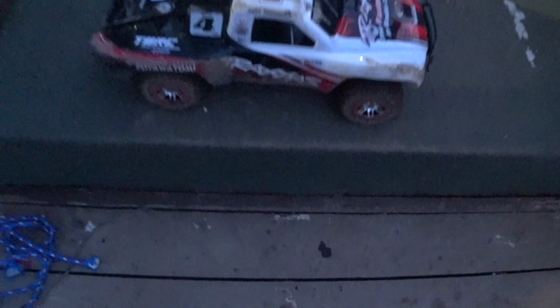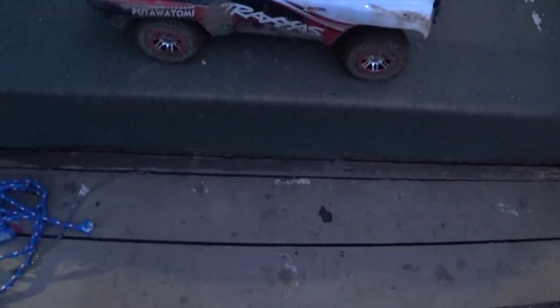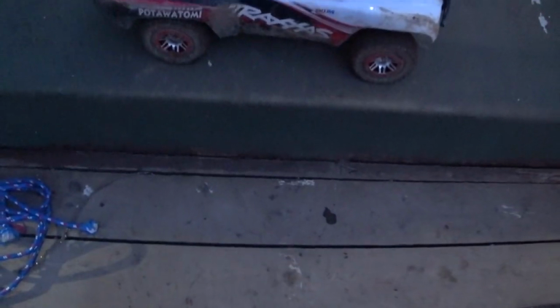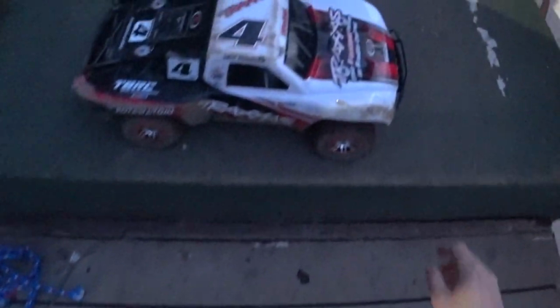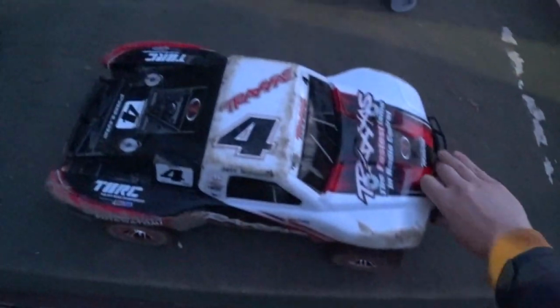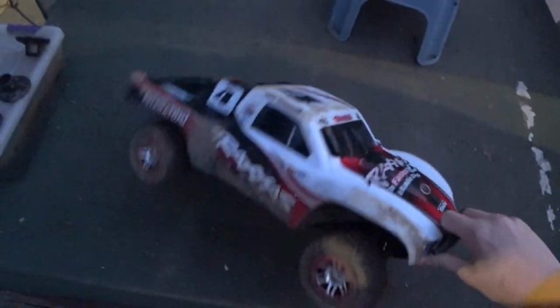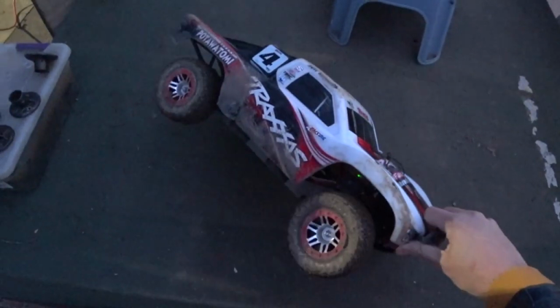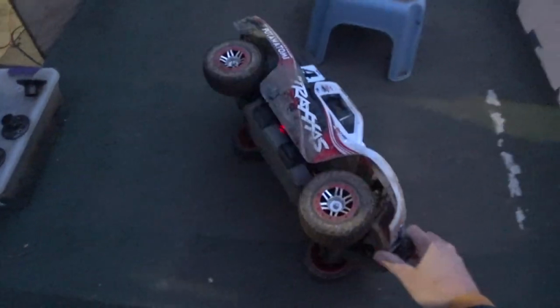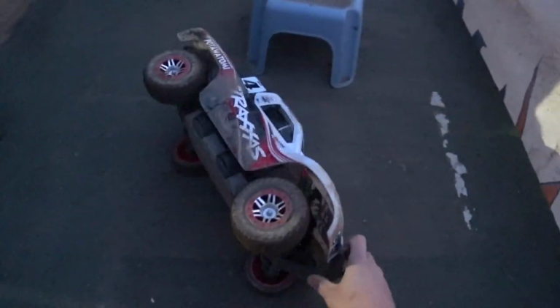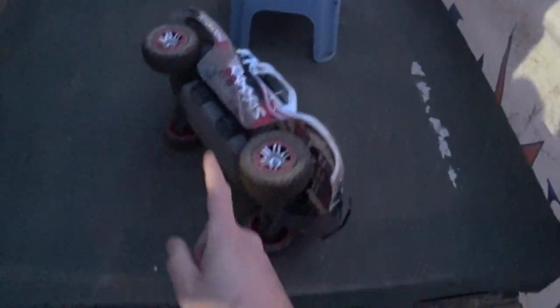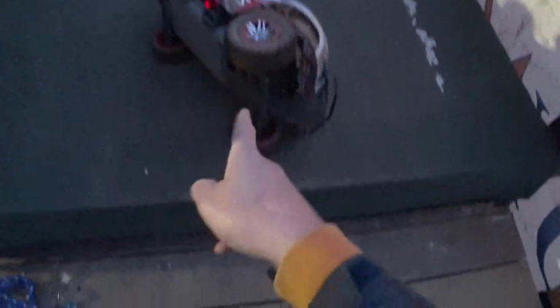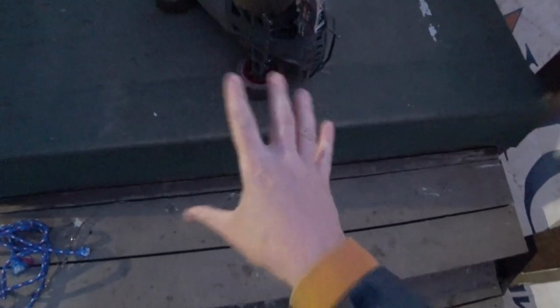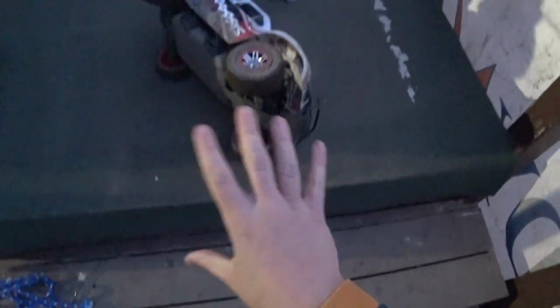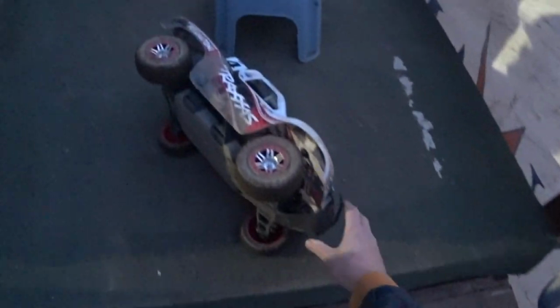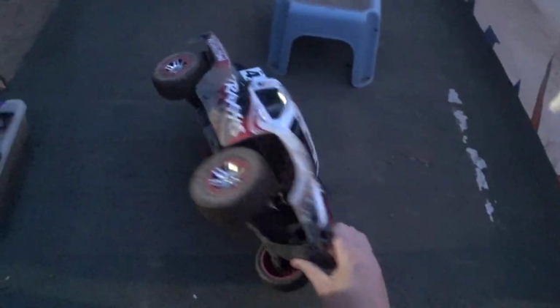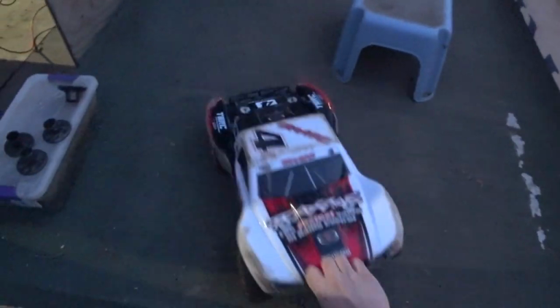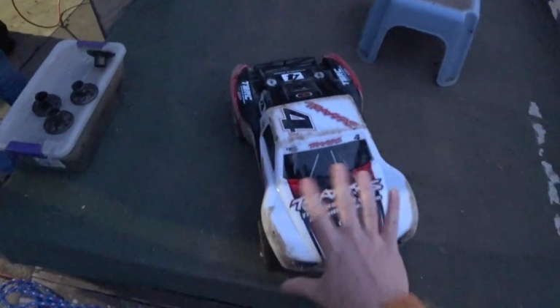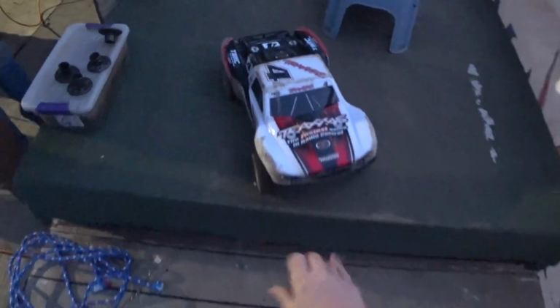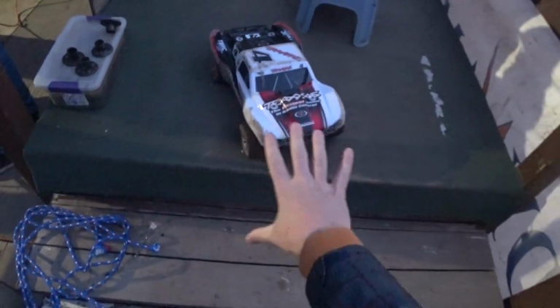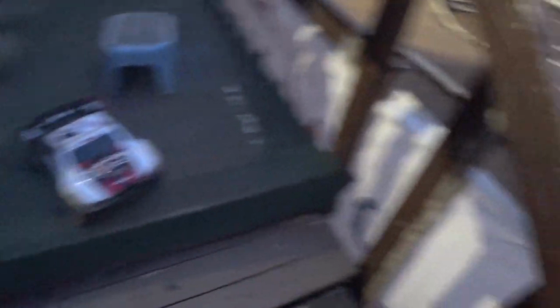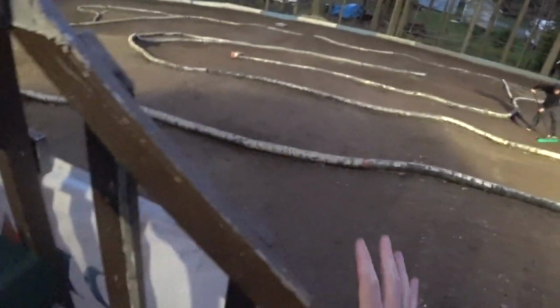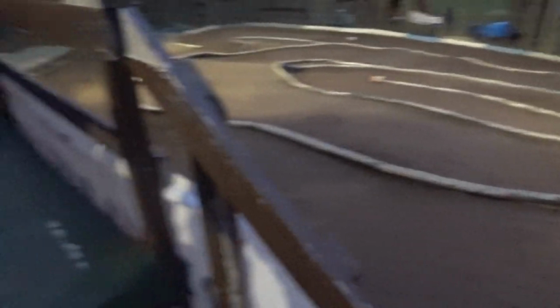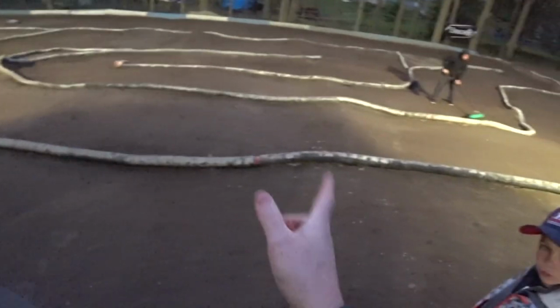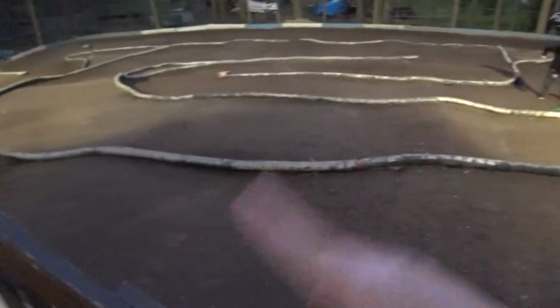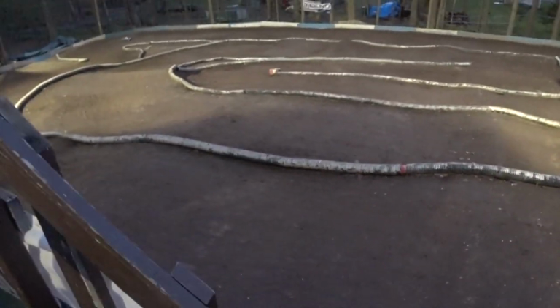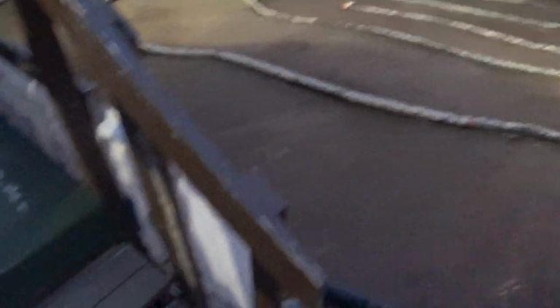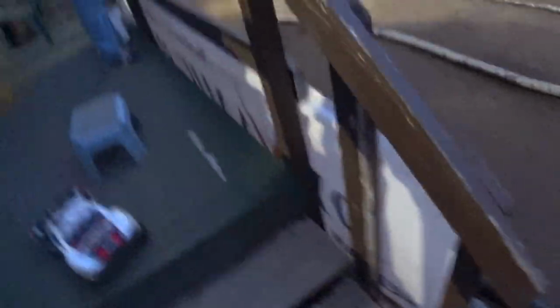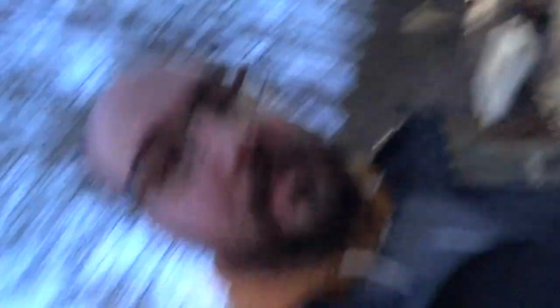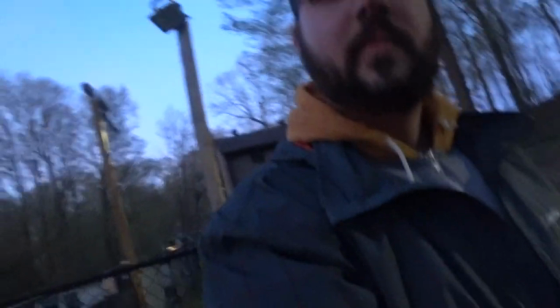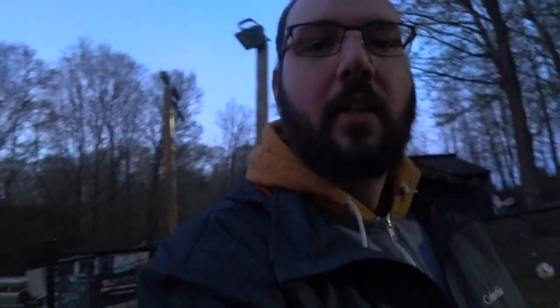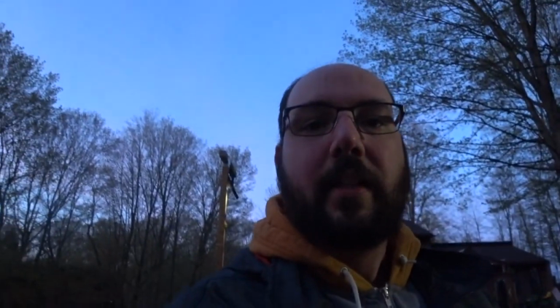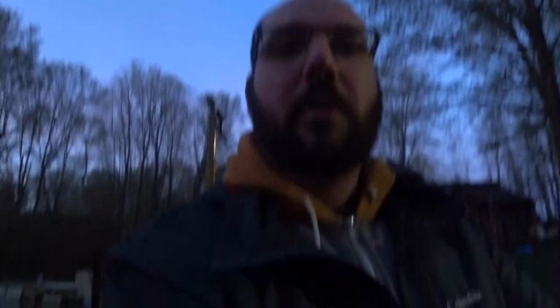And that's my Slash 4x4, first time out on the new 2018 layout. I do not plan on racing this truck this year though — I do have a new short course truck that I'll be setting up, but I just wanted to get some wheel time on this new layout and get used to it. Alright guys, thanks for watching.